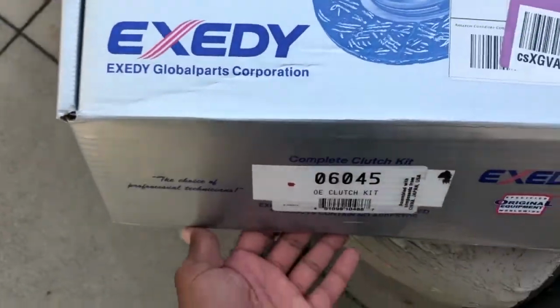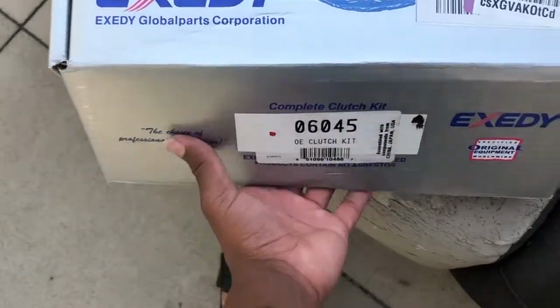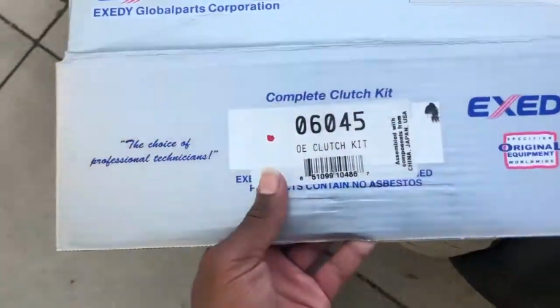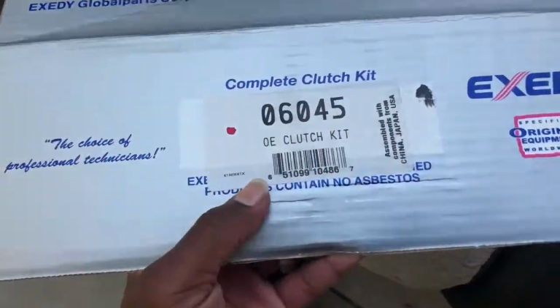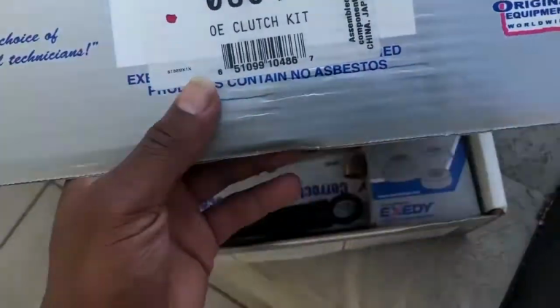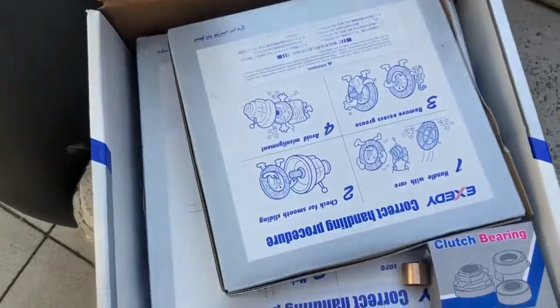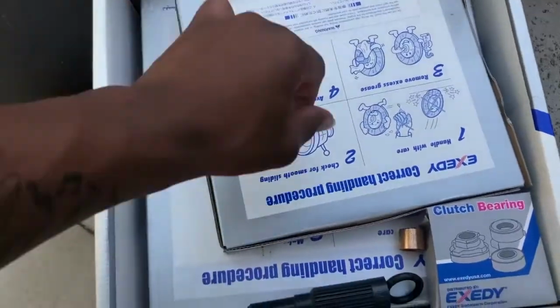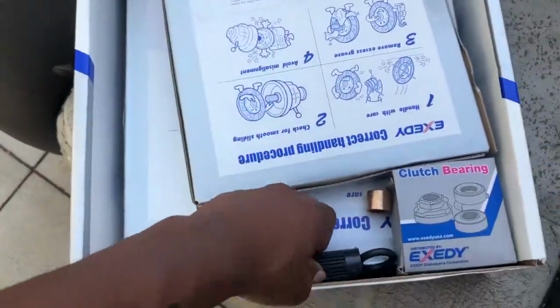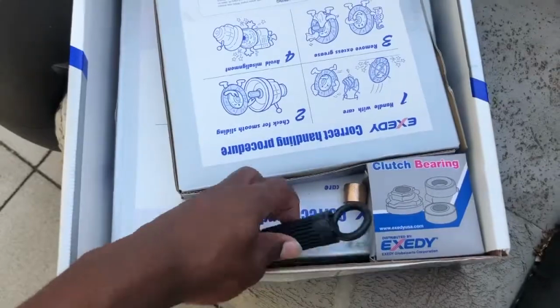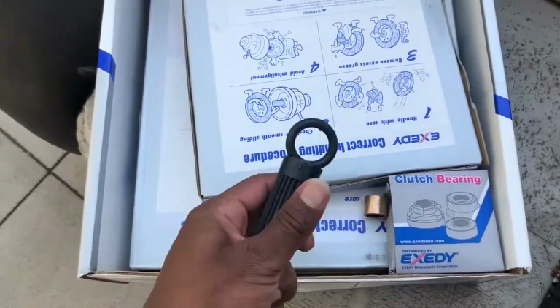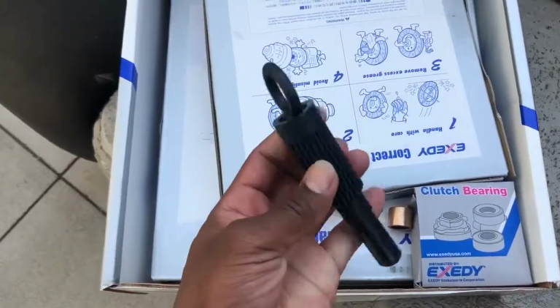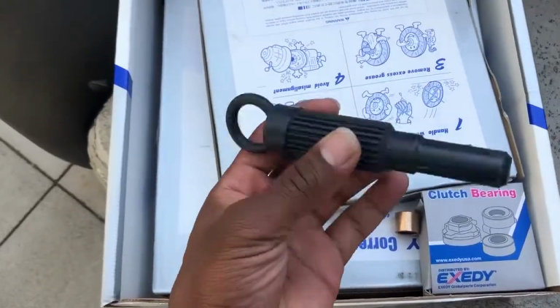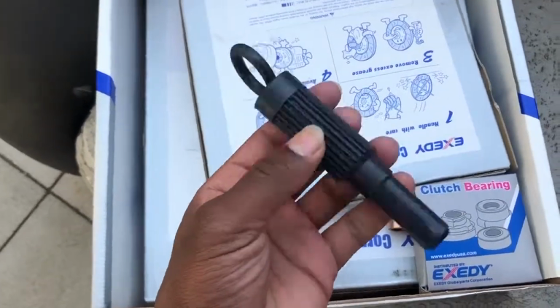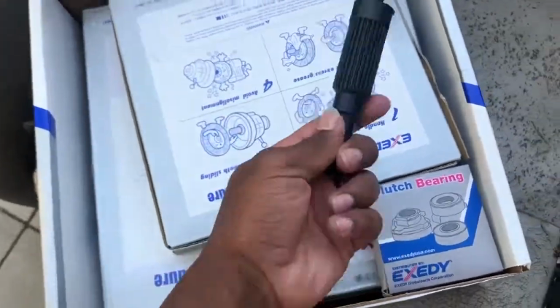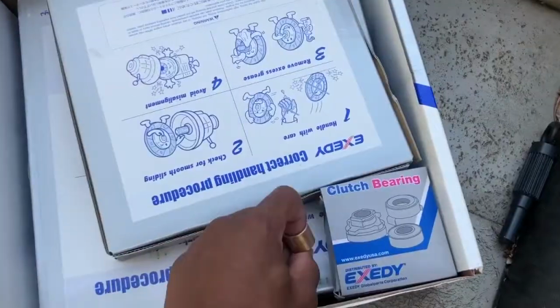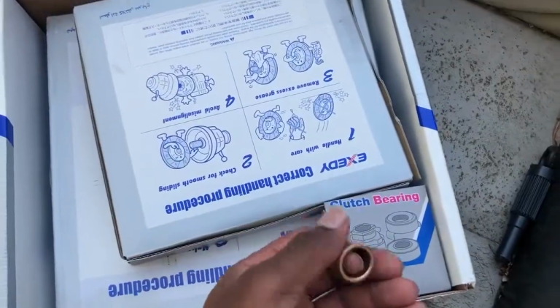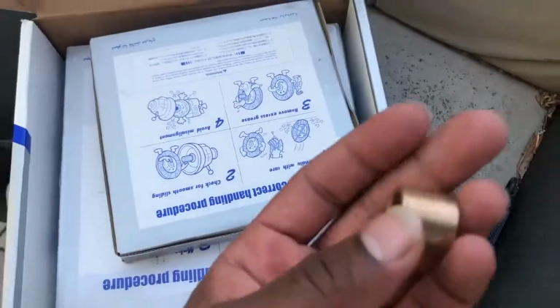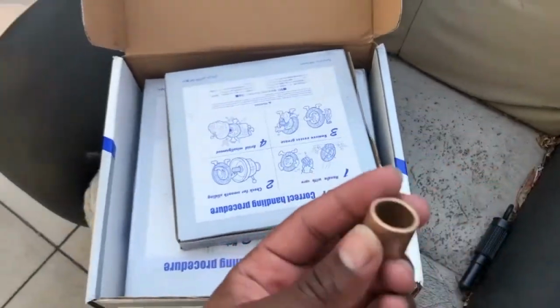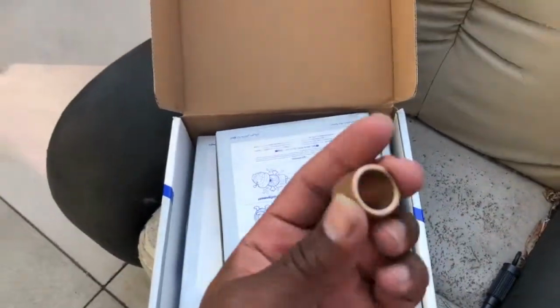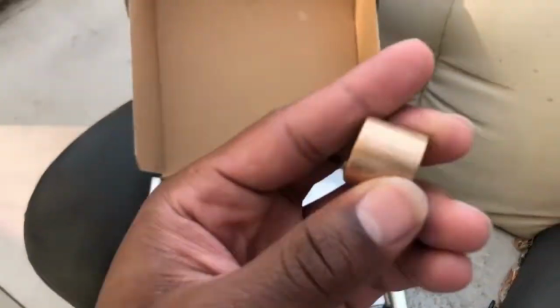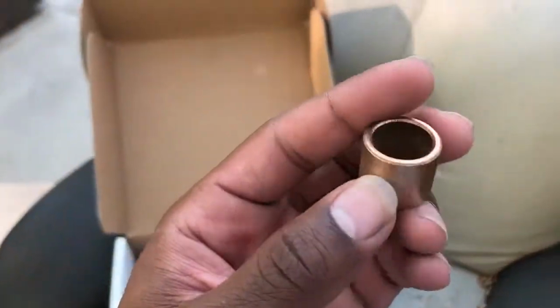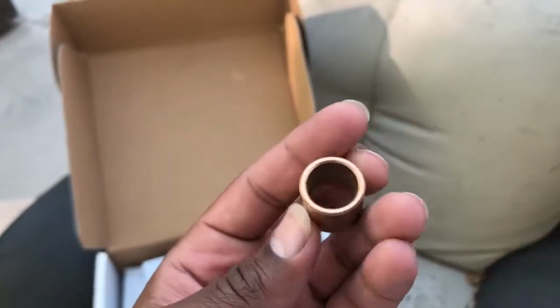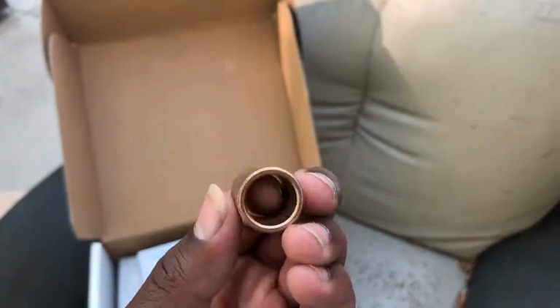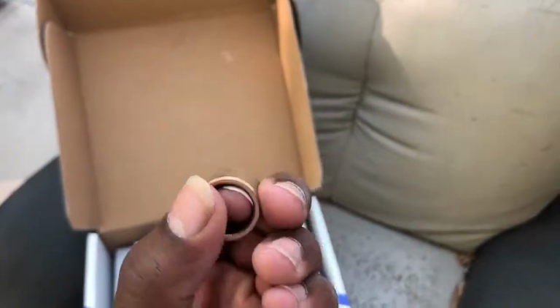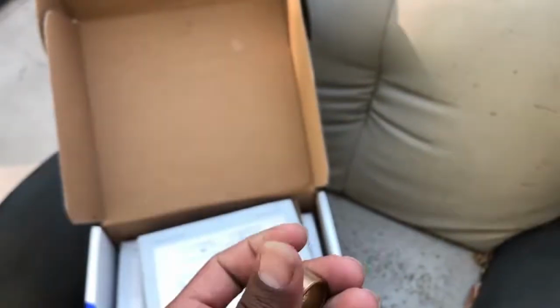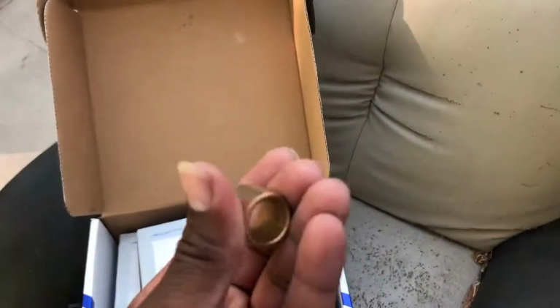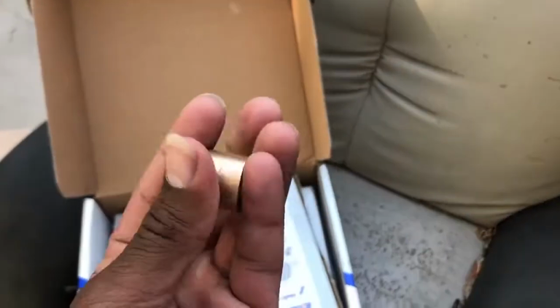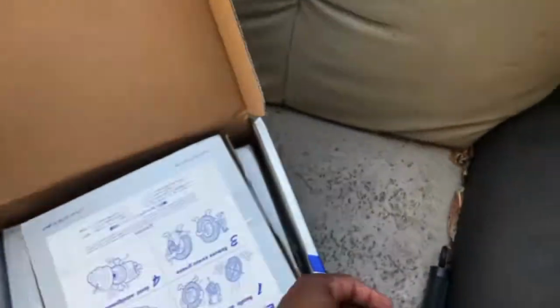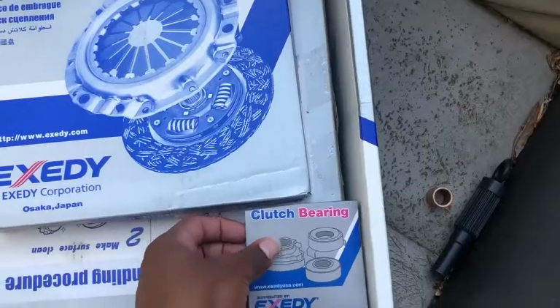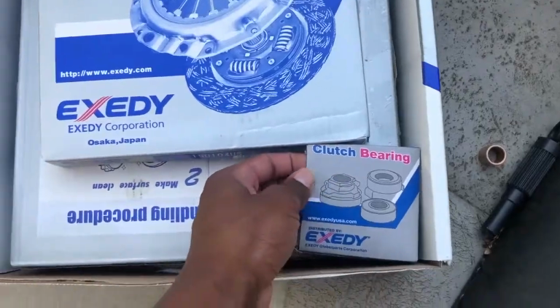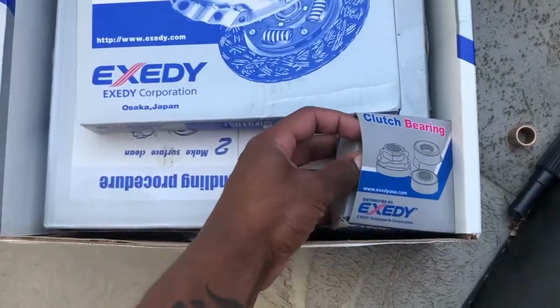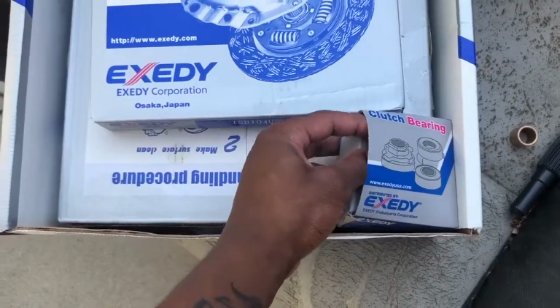Alright, here we go. We've got the clutch fork right here. We've got the pilot bushing — I believe this is a bronze pilot bushing.